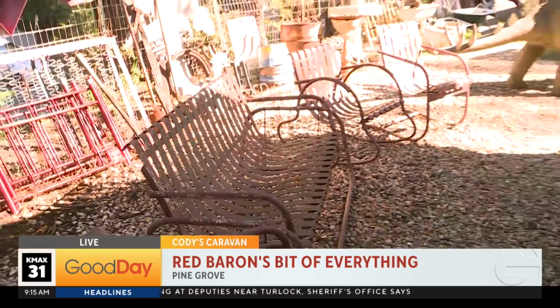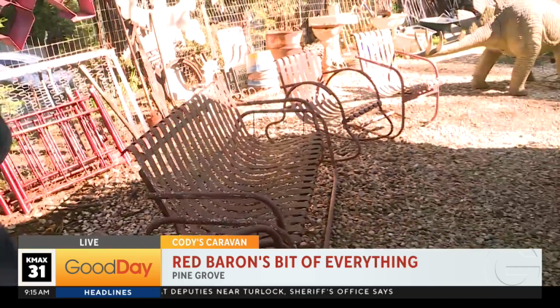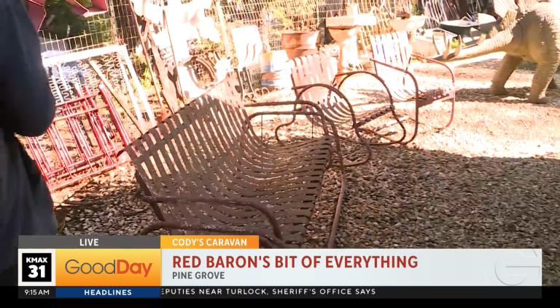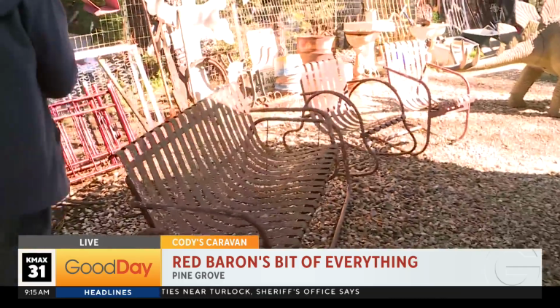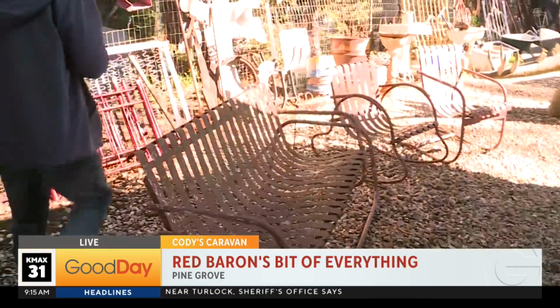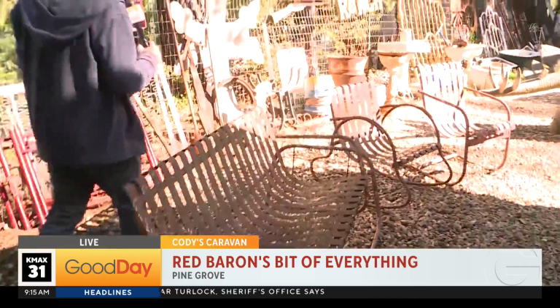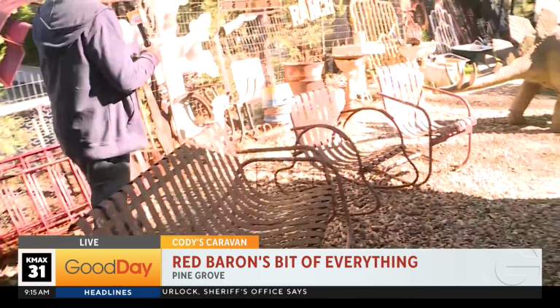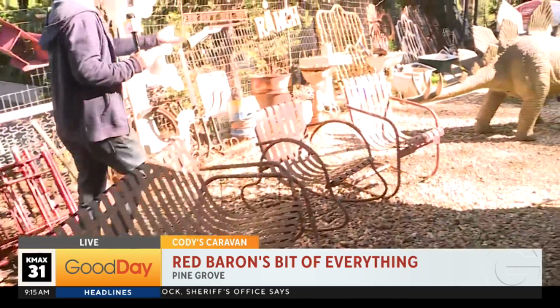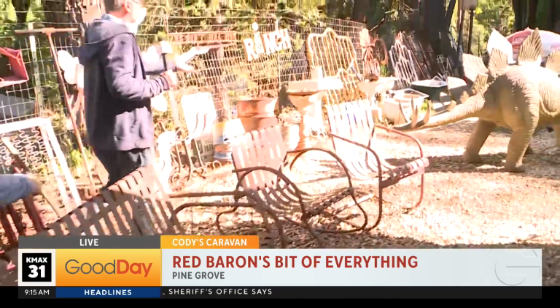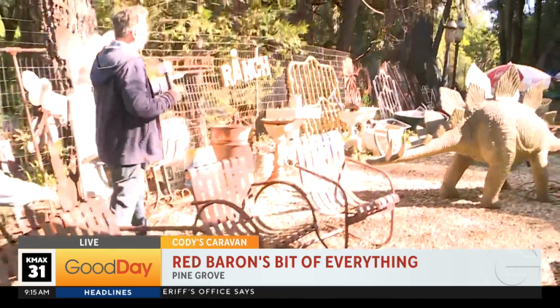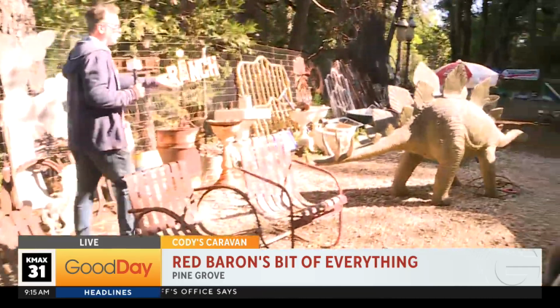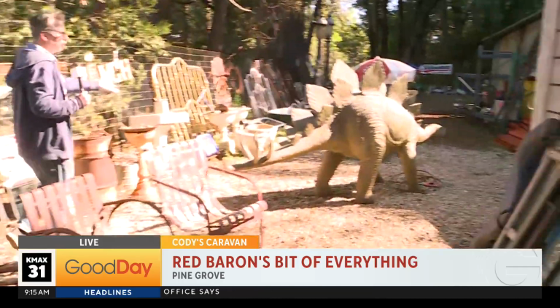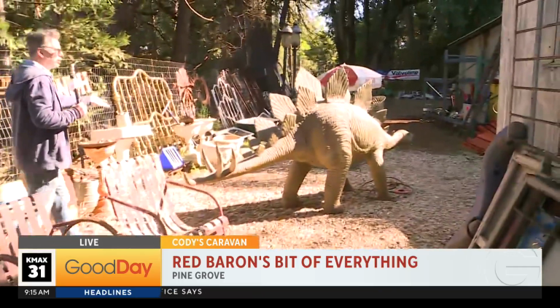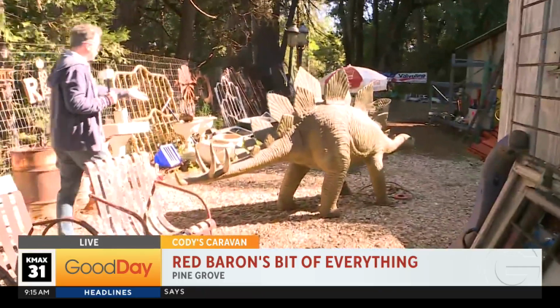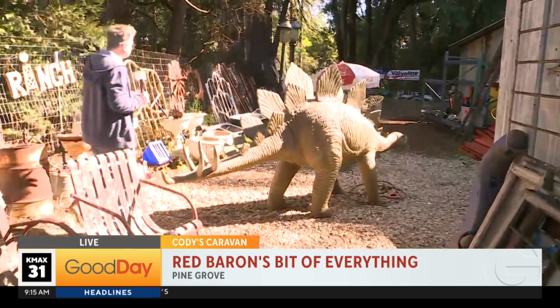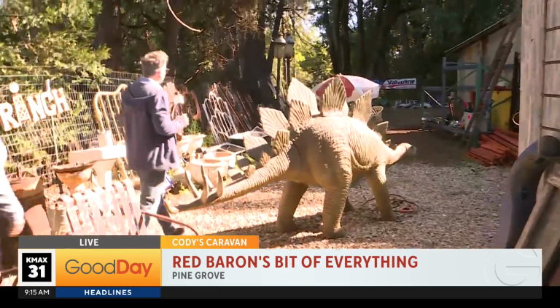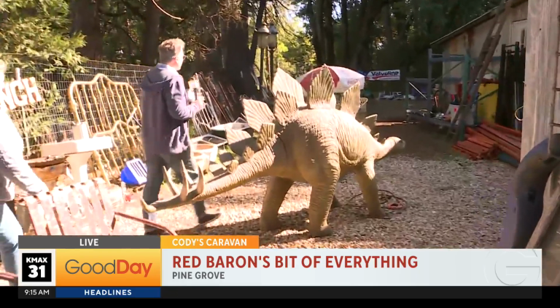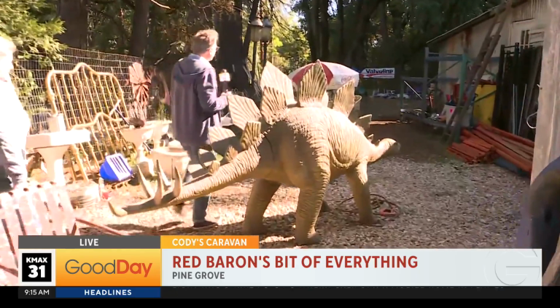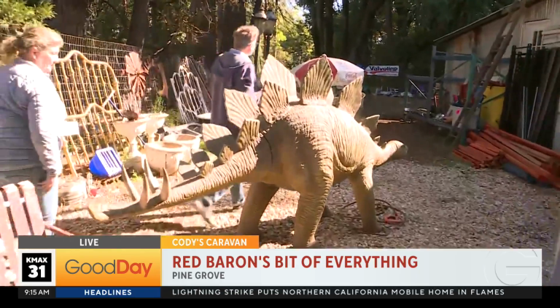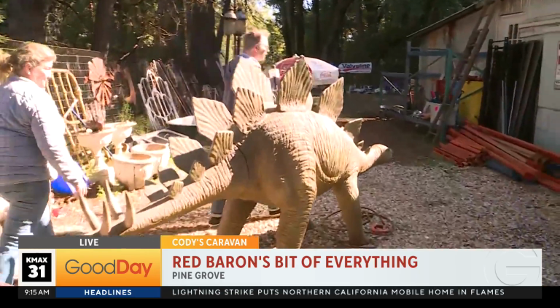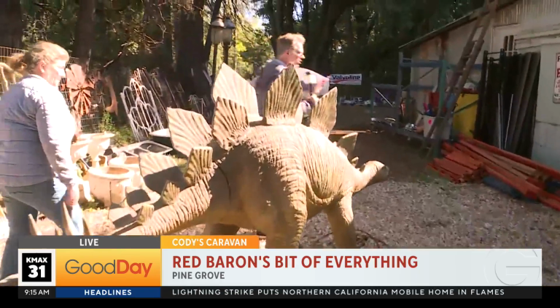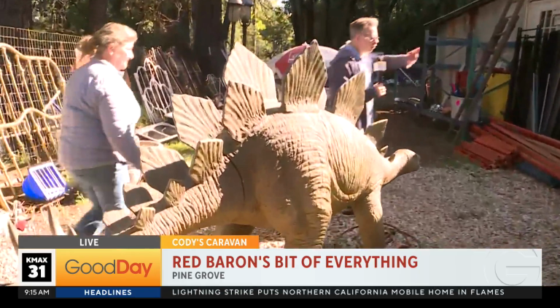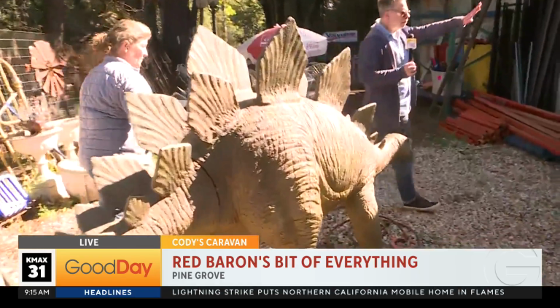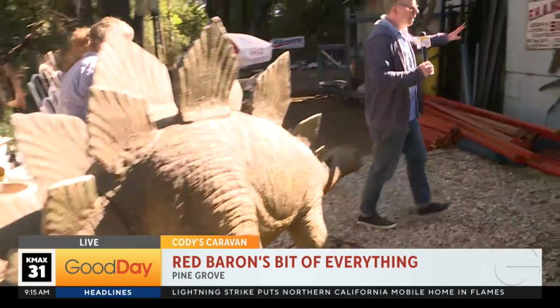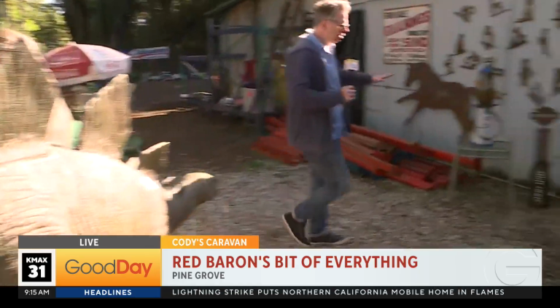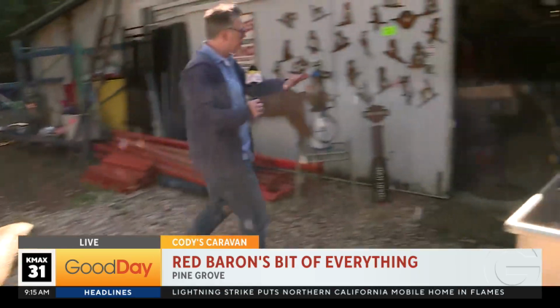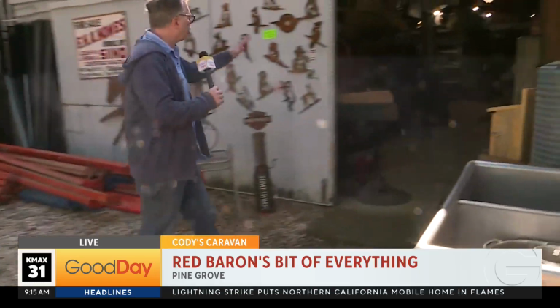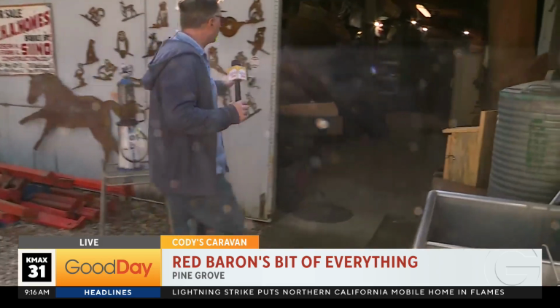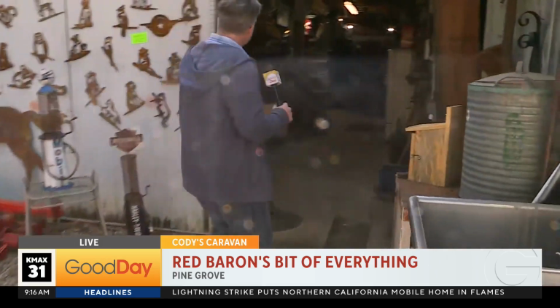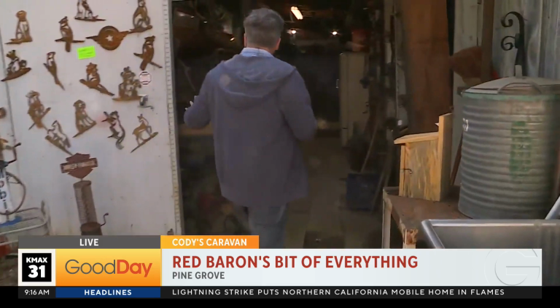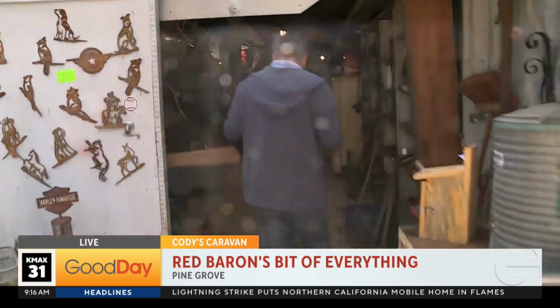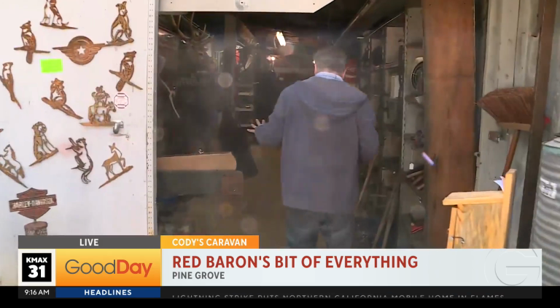Speaking of the world going by, you have a dinosaur — of course you do! Keep on going back here. The whole back room is just full of treasures as we come on in.